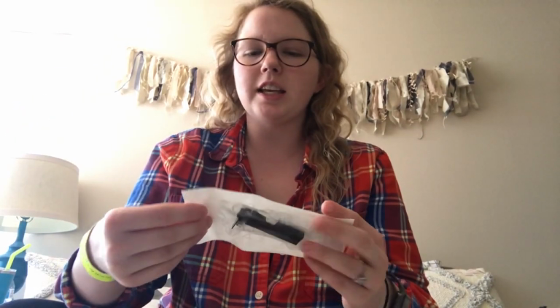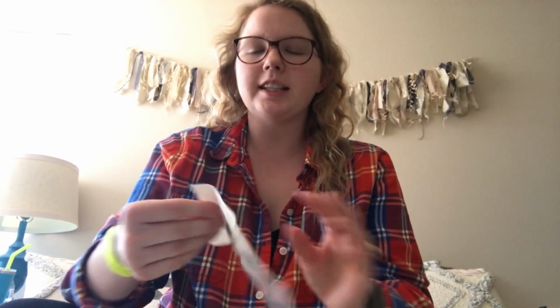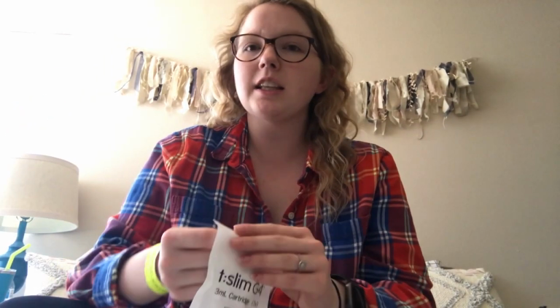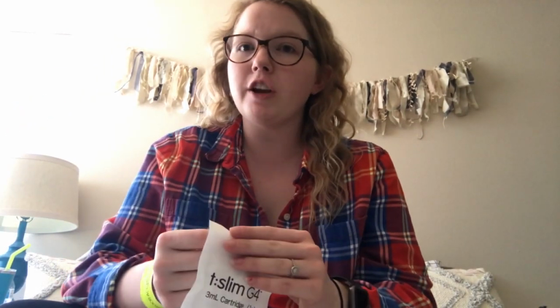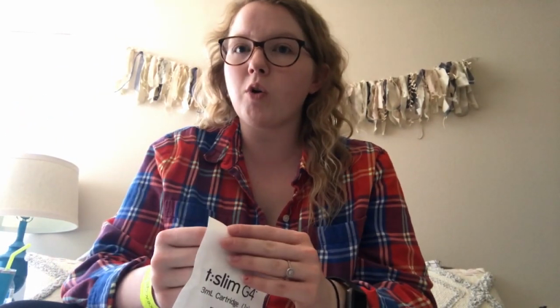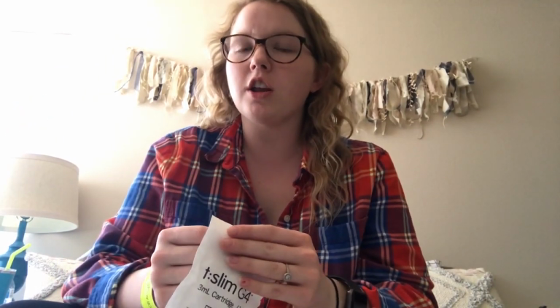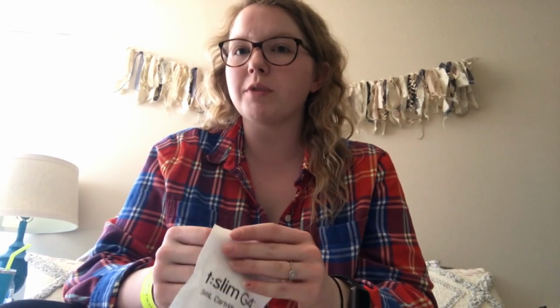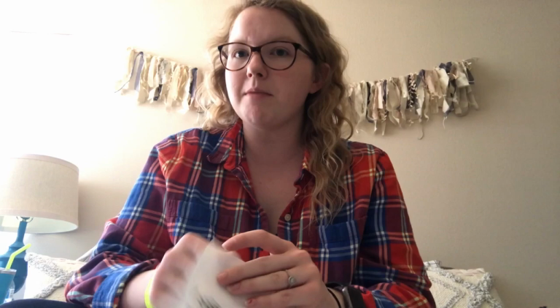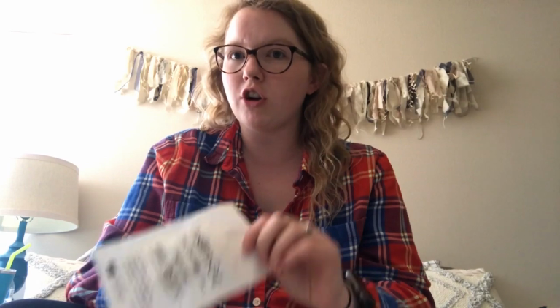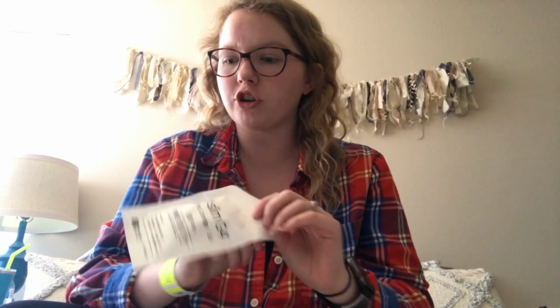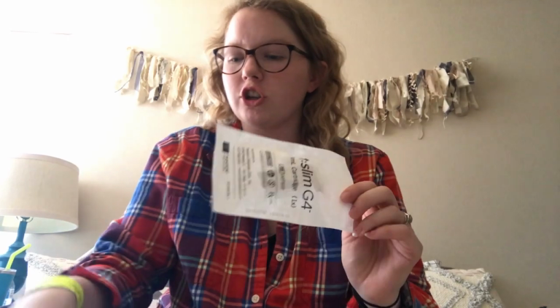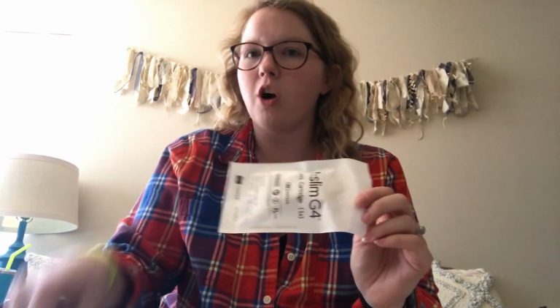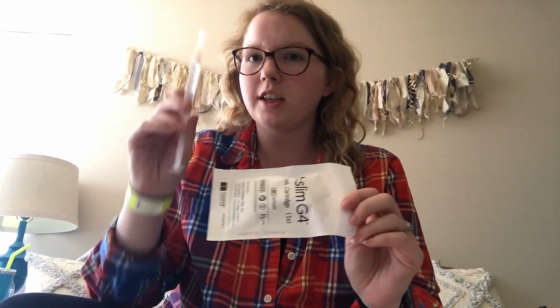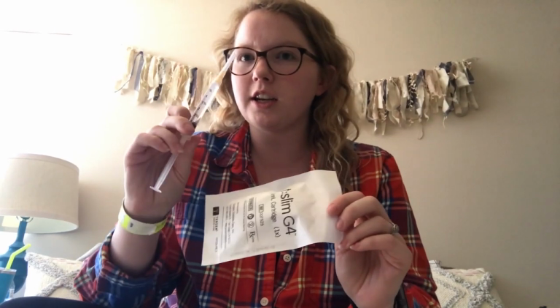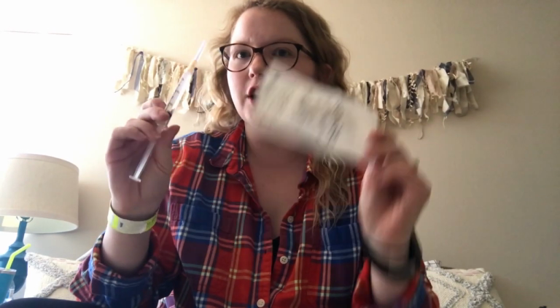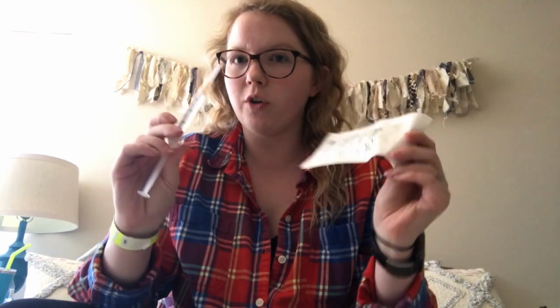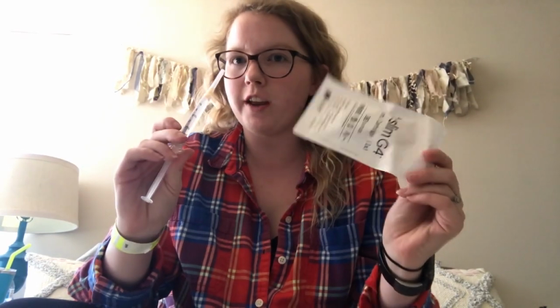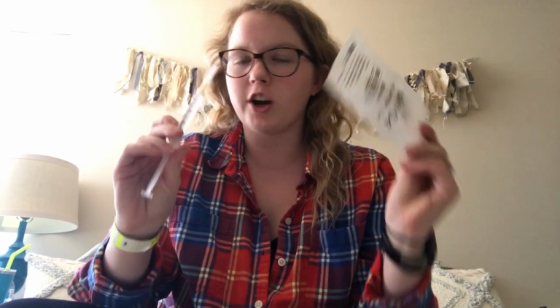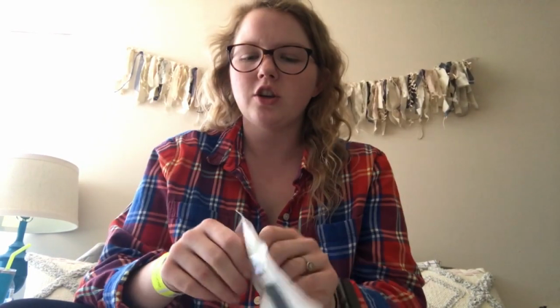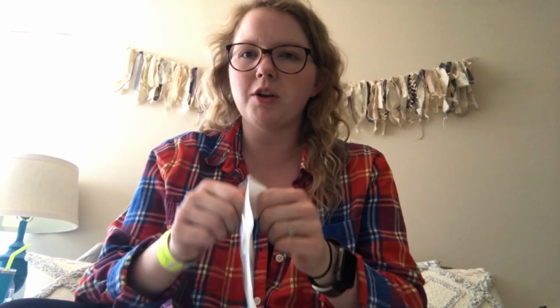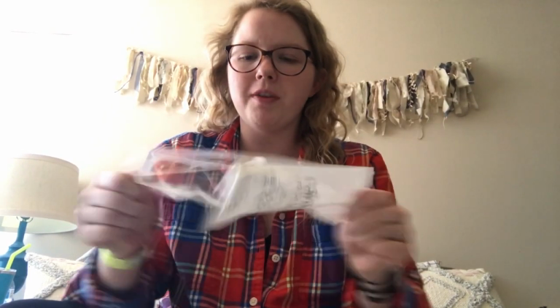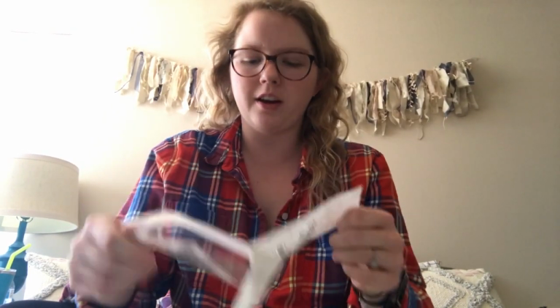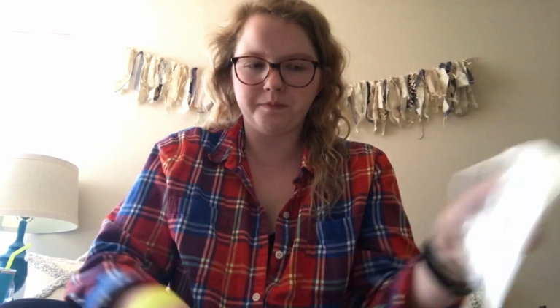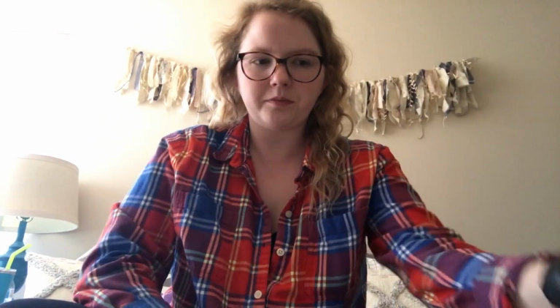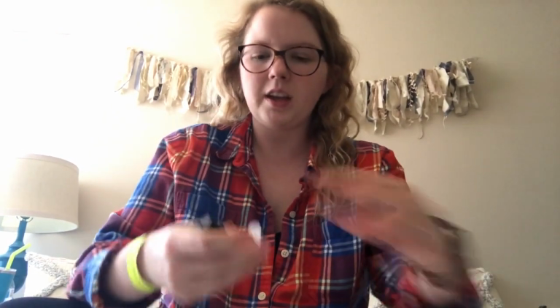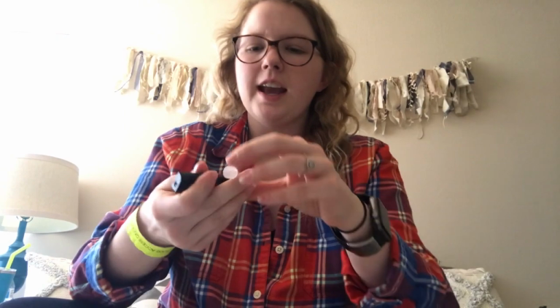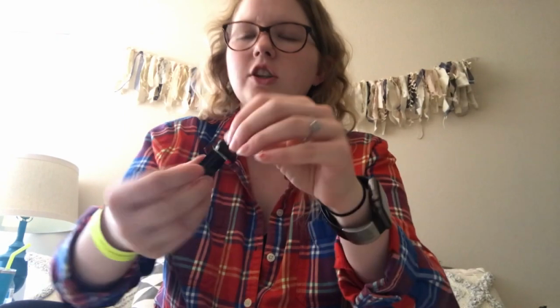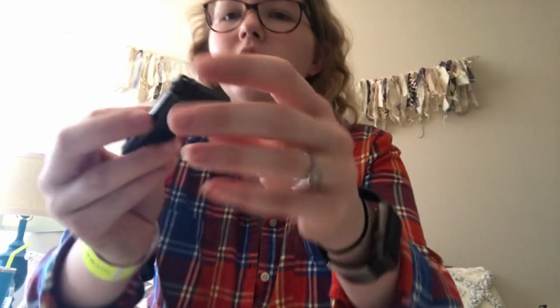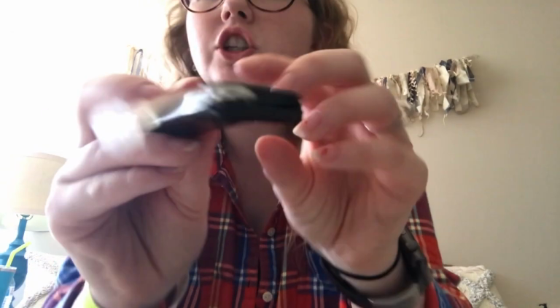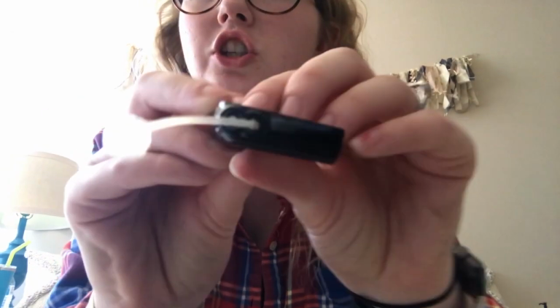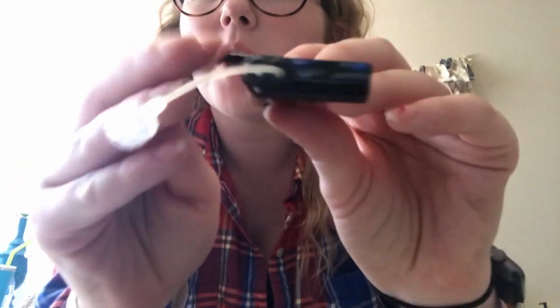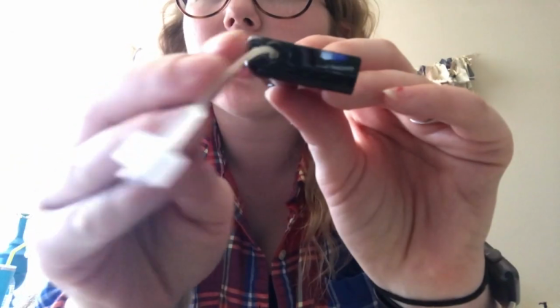This is the t:slim 3 mL cartridge — all of this insulin can only fit in here. I'm going to open that up and there's a little white stopper right there — a little rubber stopper.